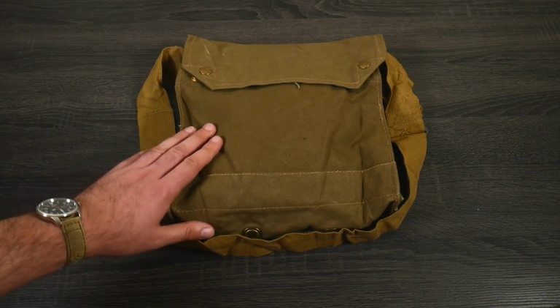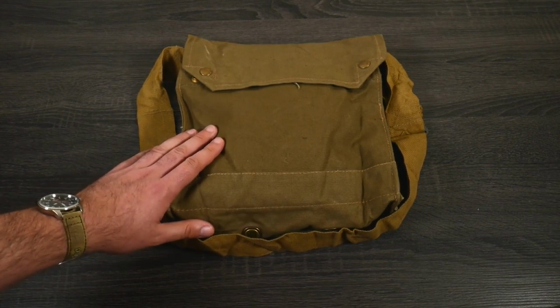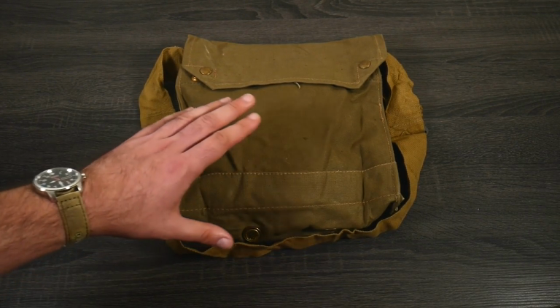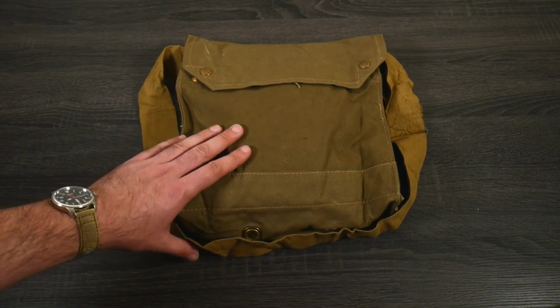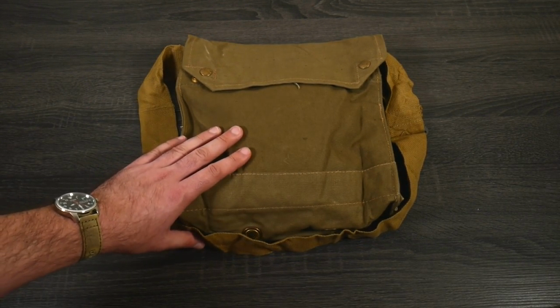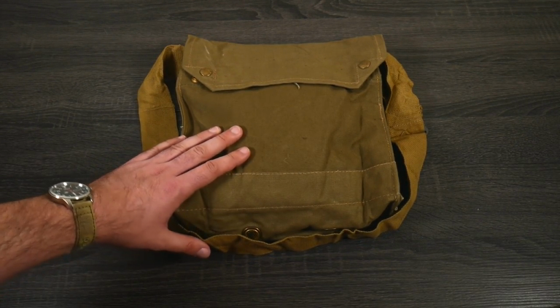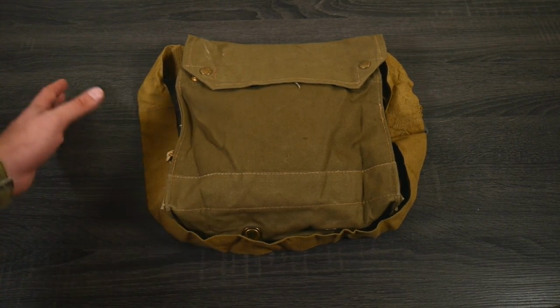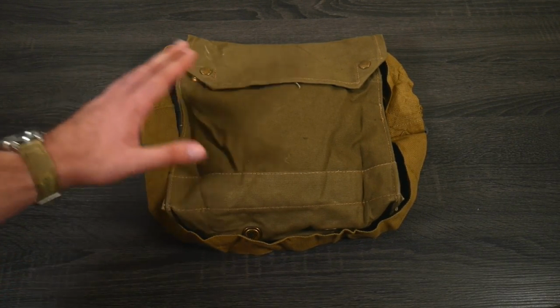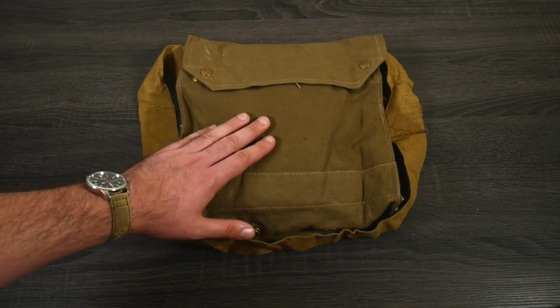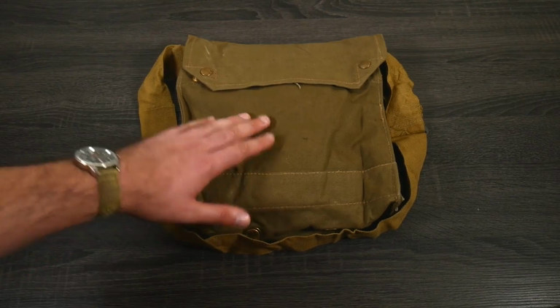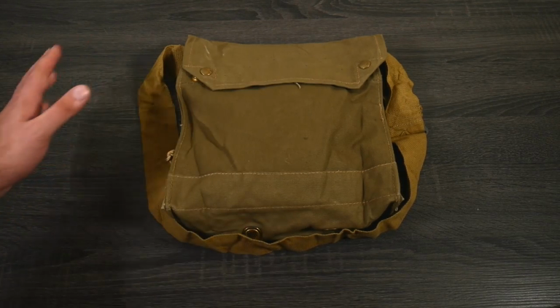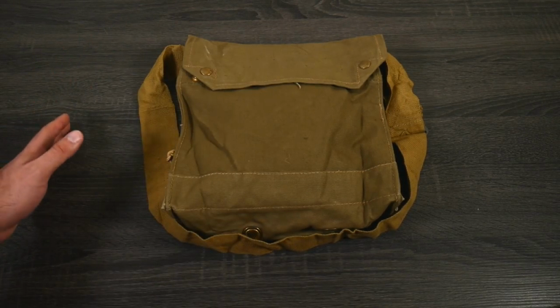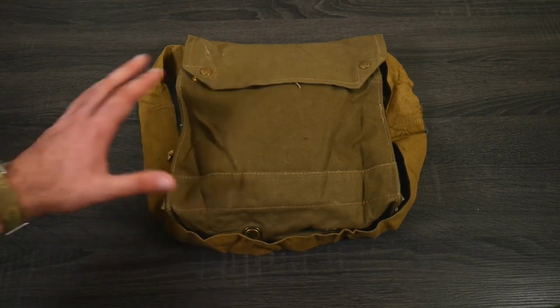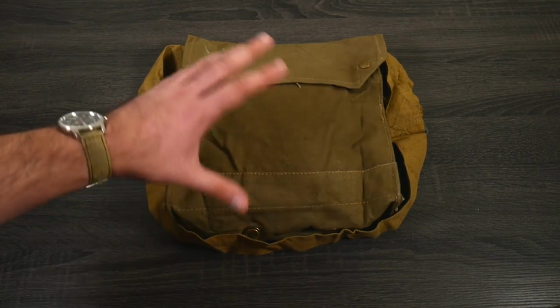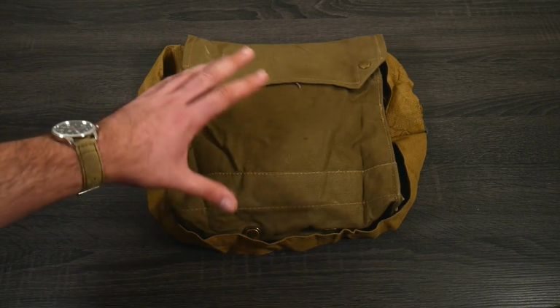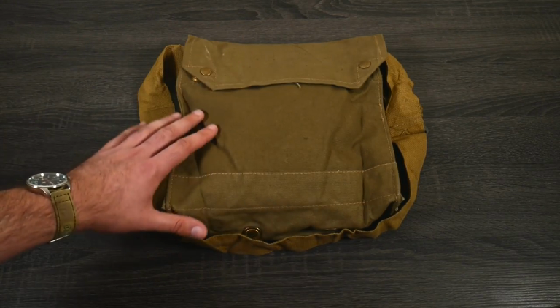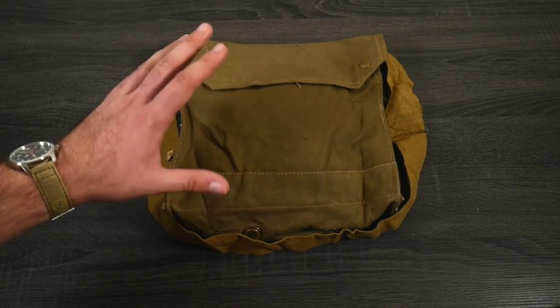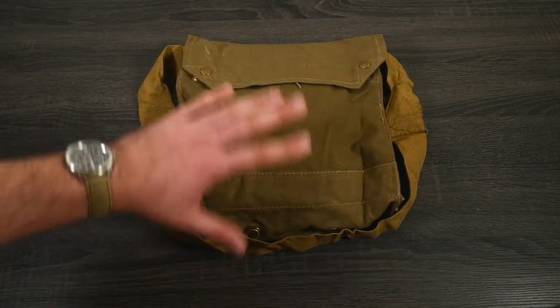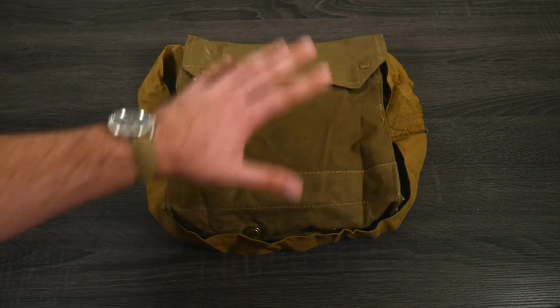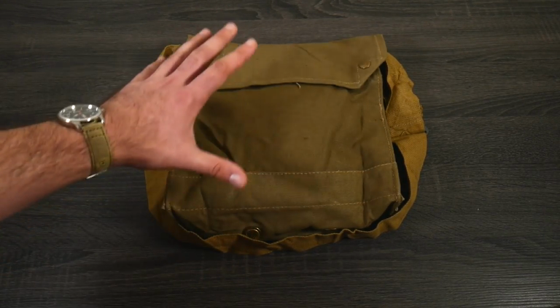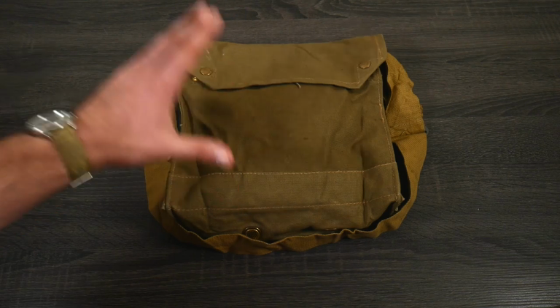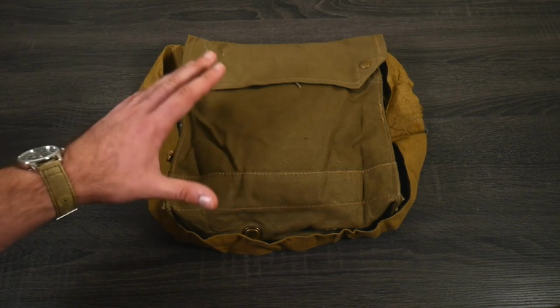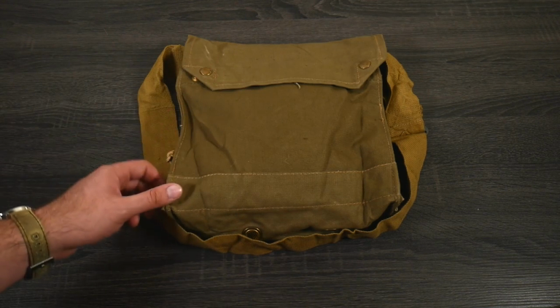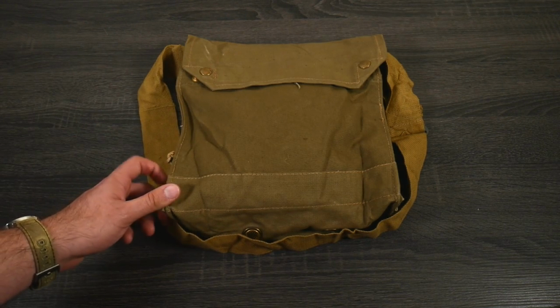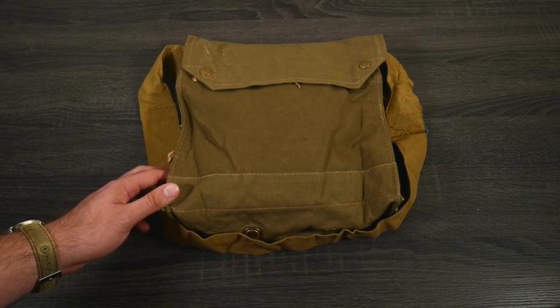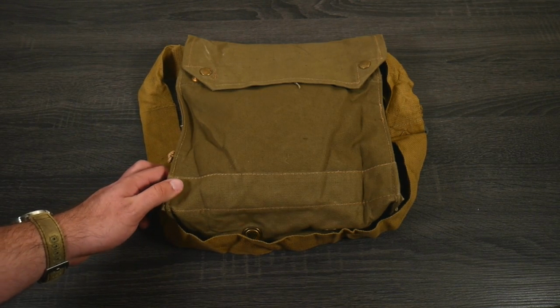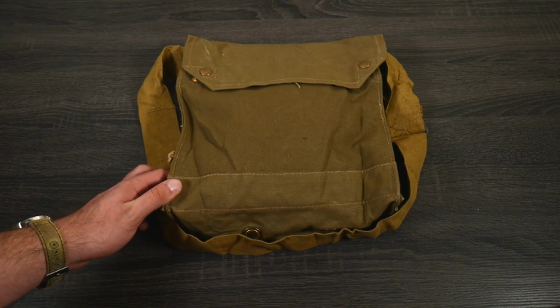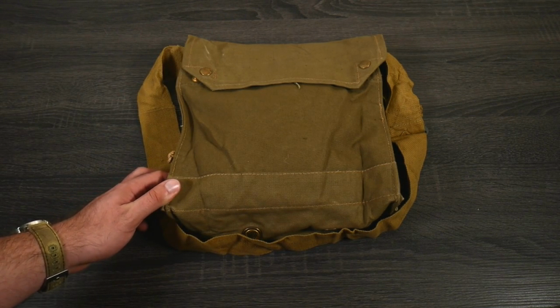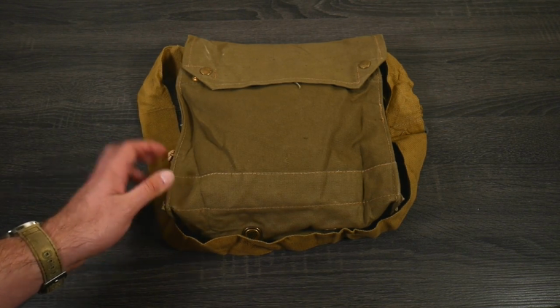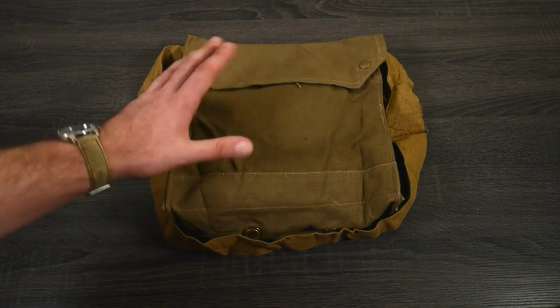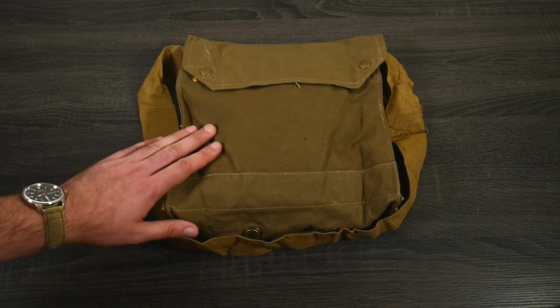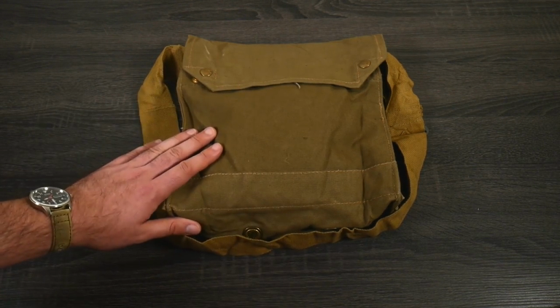After World War II, there were a bunch of these left over. What Price Glory and Magnolia Clothier bought as many as they could, and they did some sort of magical voodoo to keep them pristine over all these years, because this thing is just excellent.